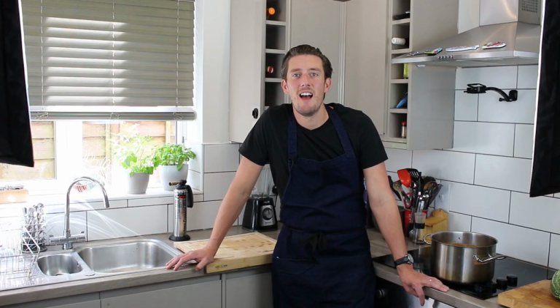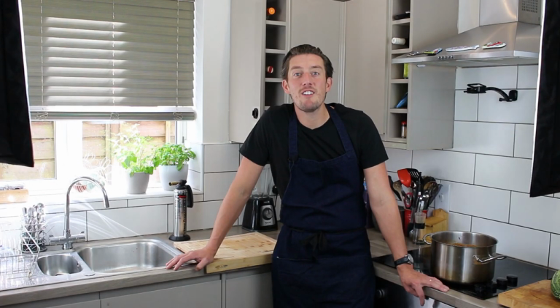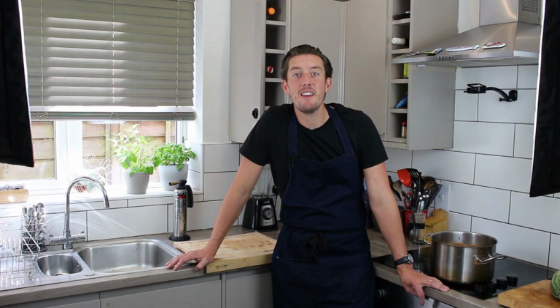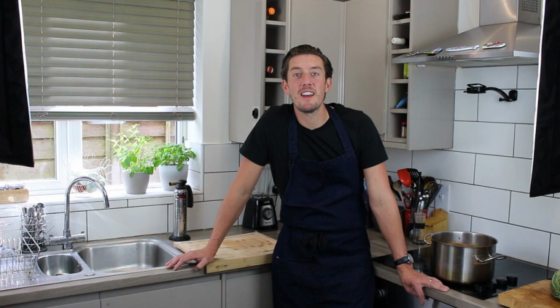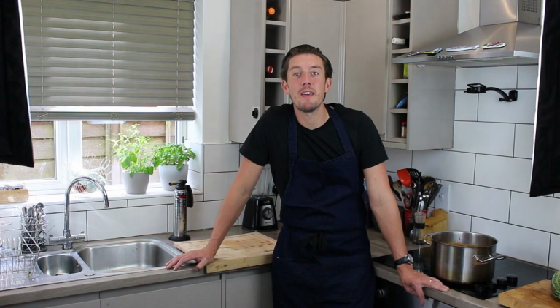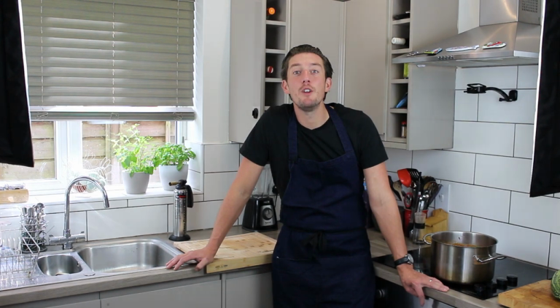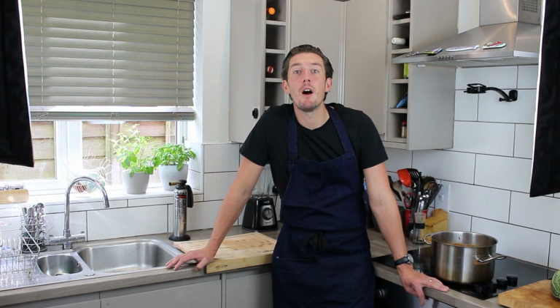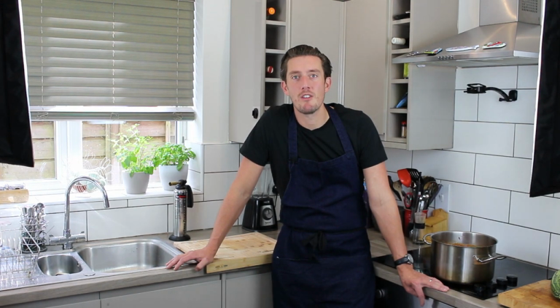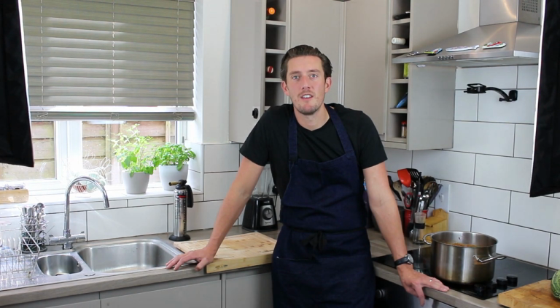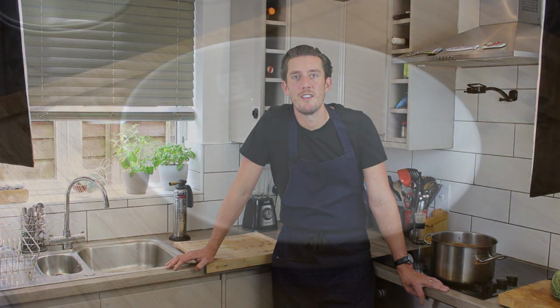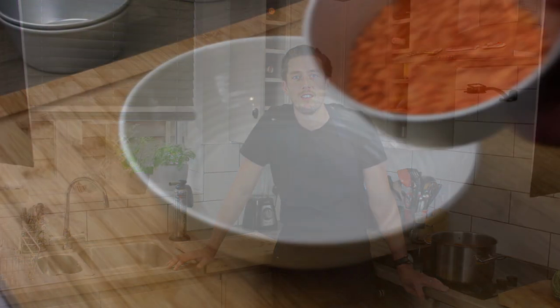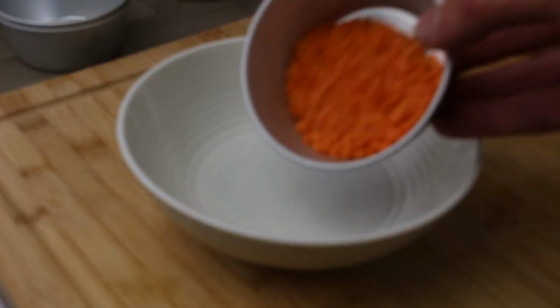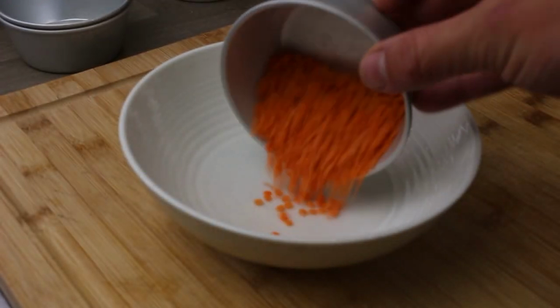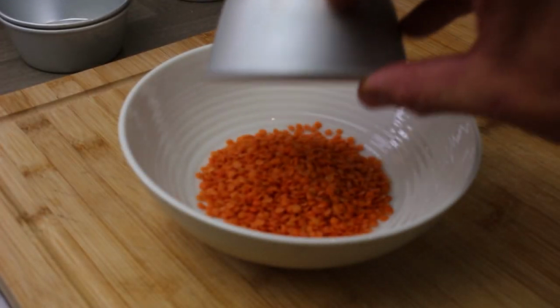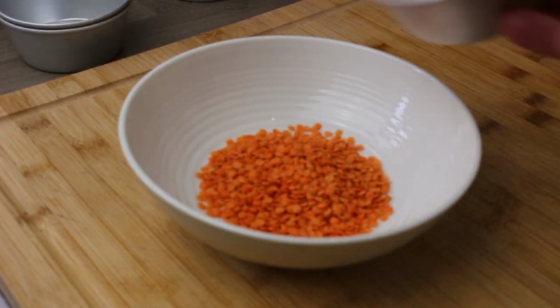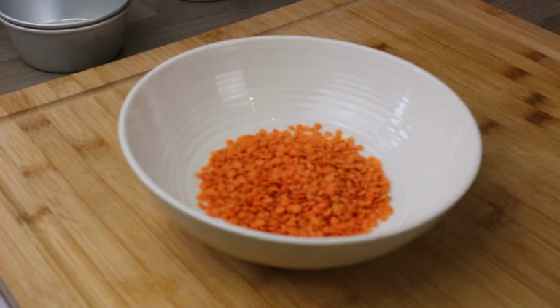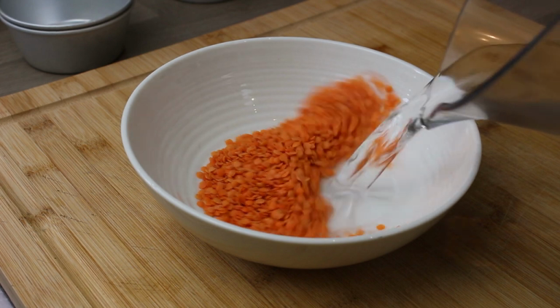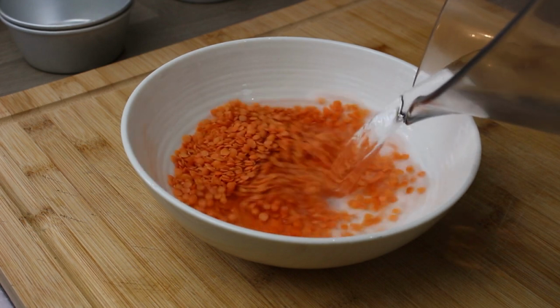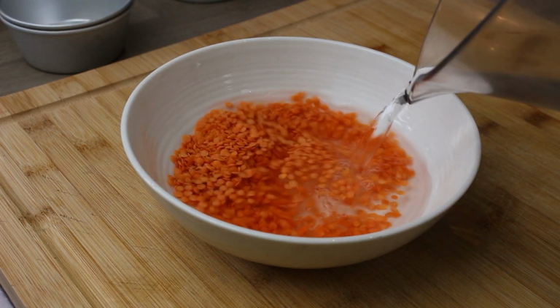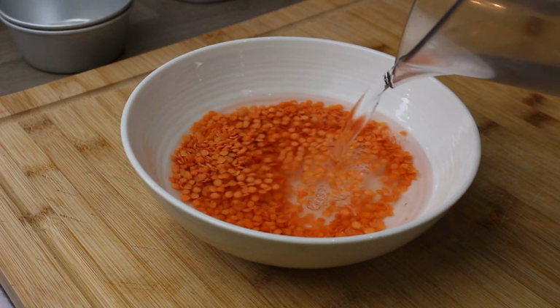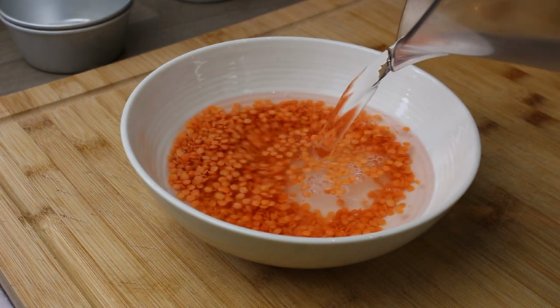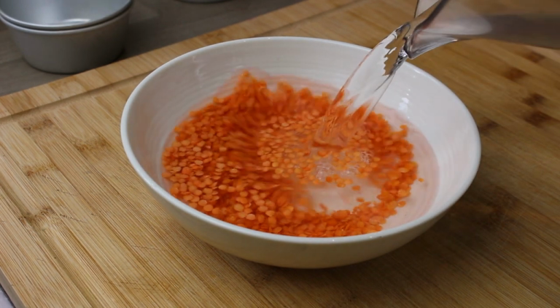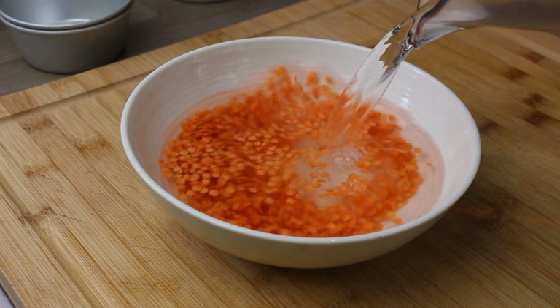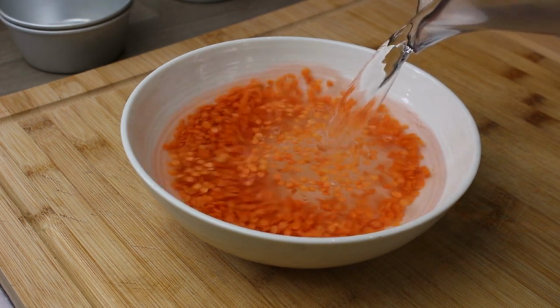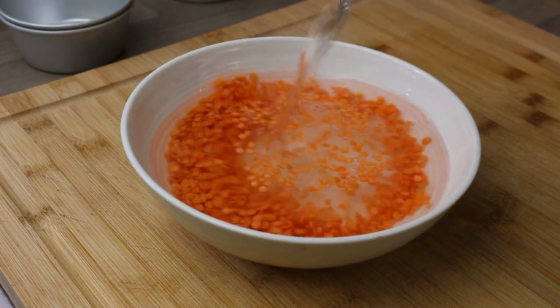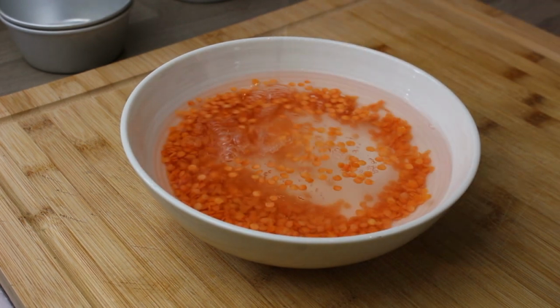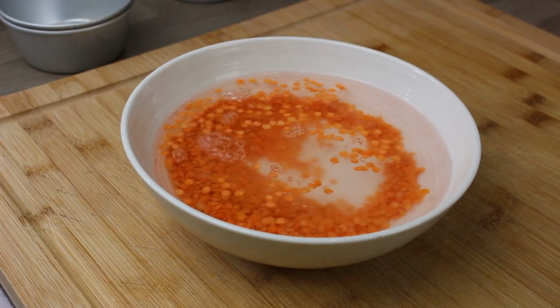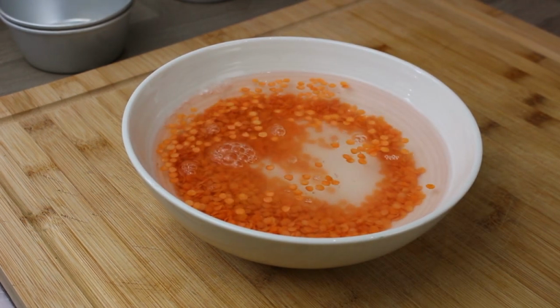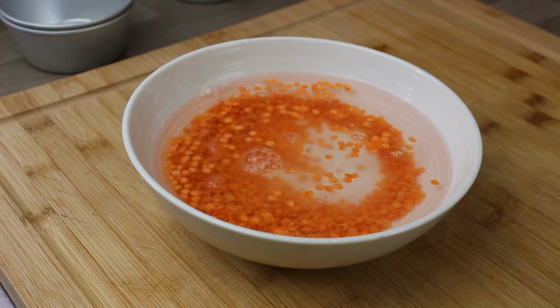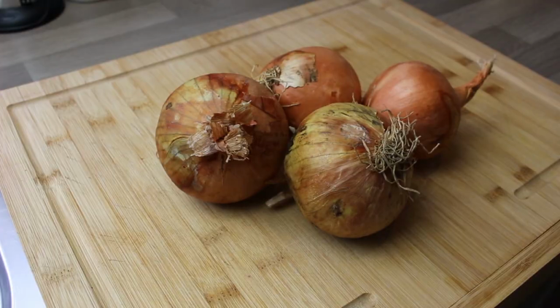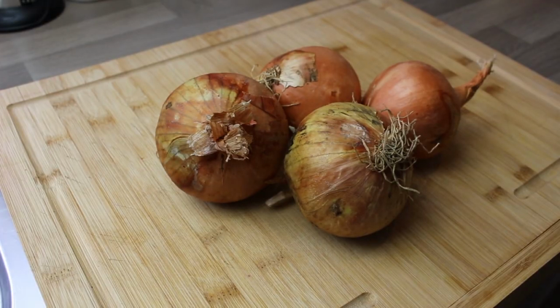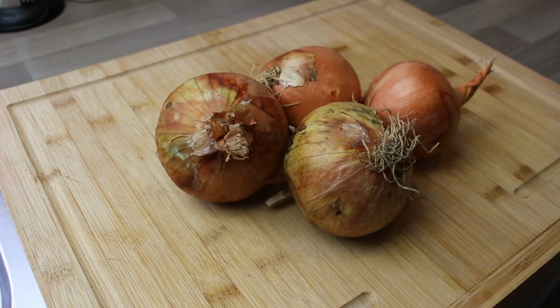Hi, it's Chef Rick and today I'm making onion barges. We'll start with split red lentils because they need to be soaked for at least 20 minutes before using, so that's some red split lentils just in cold water.